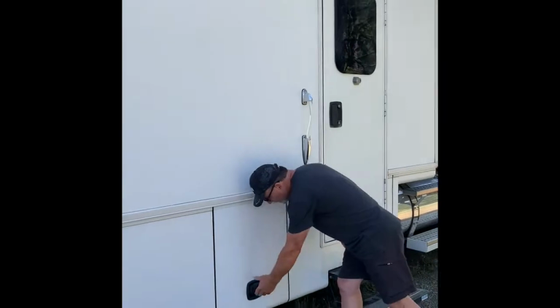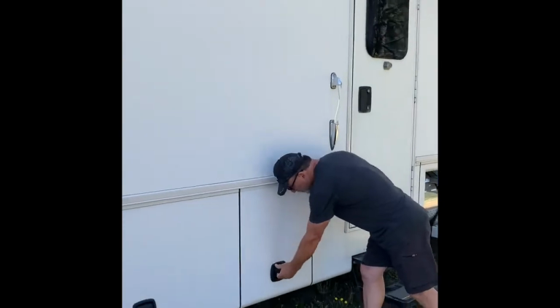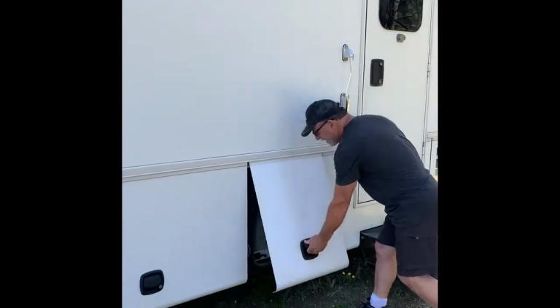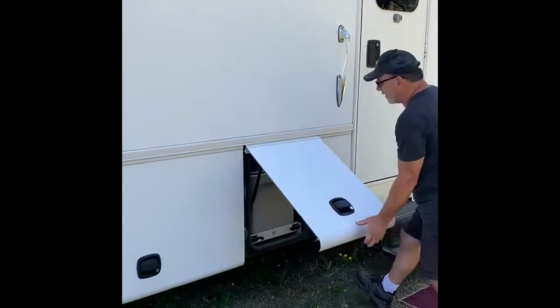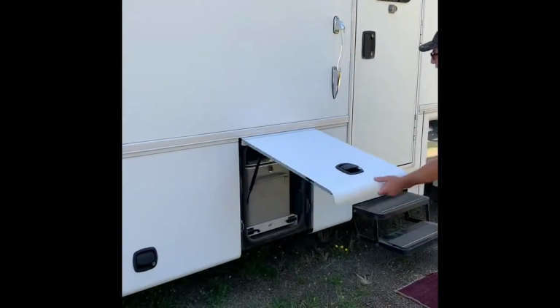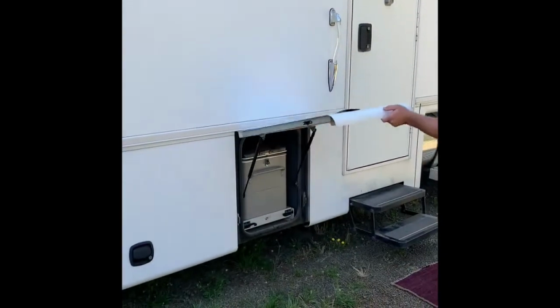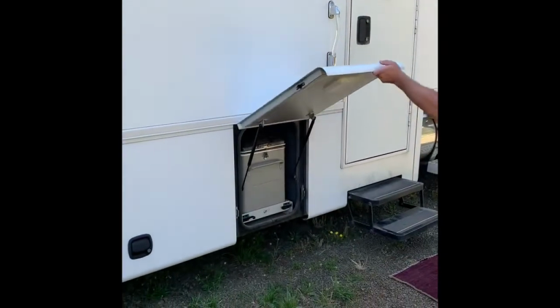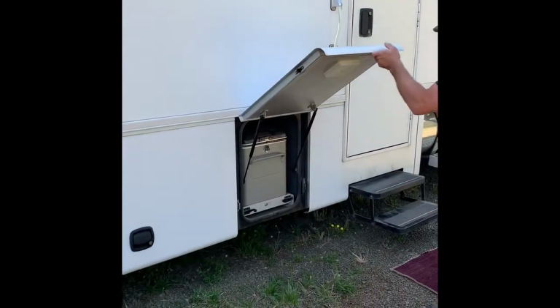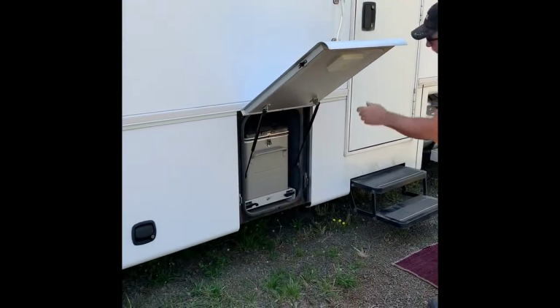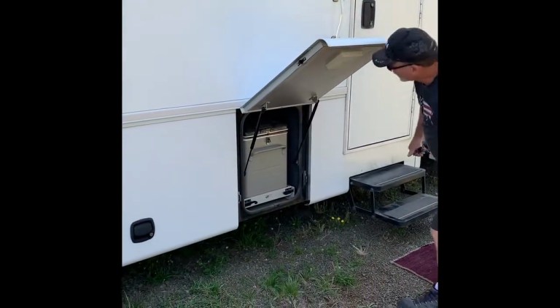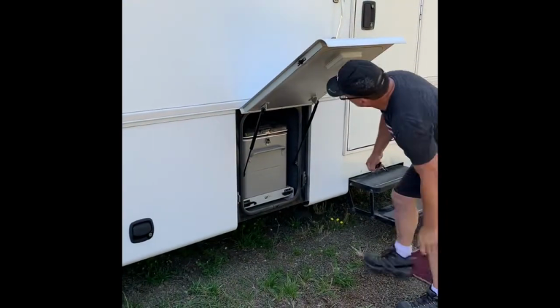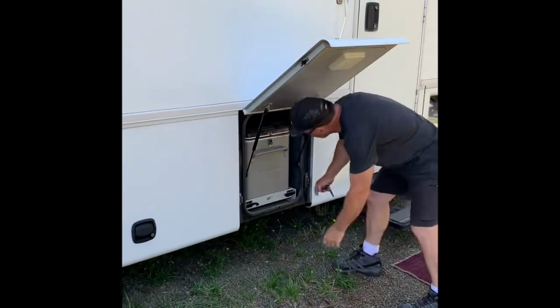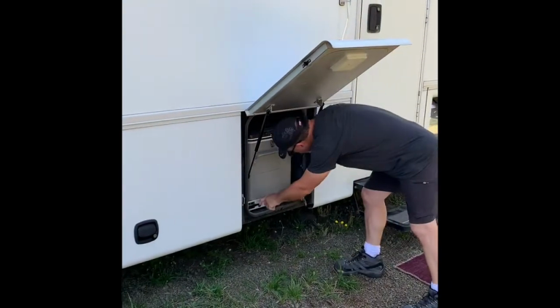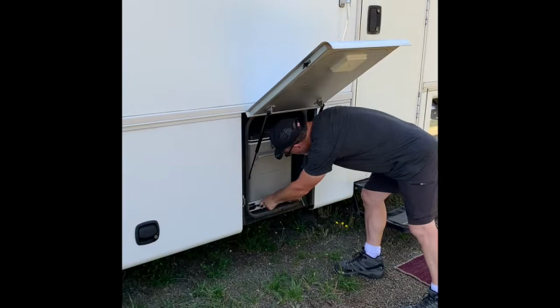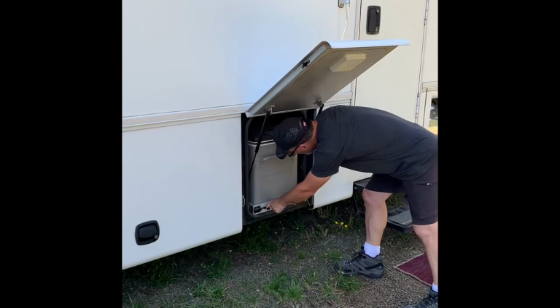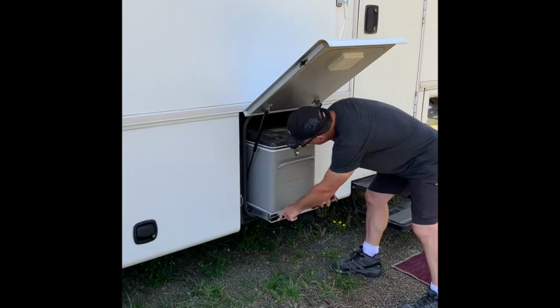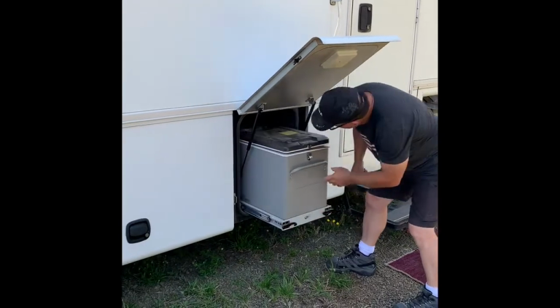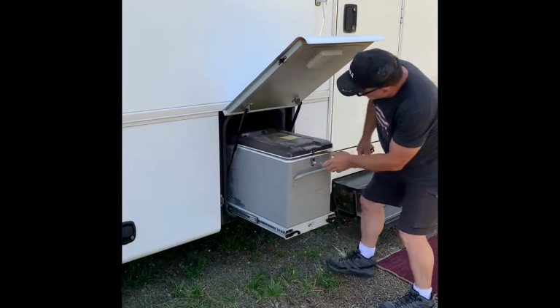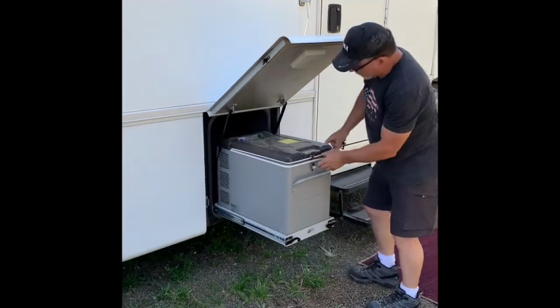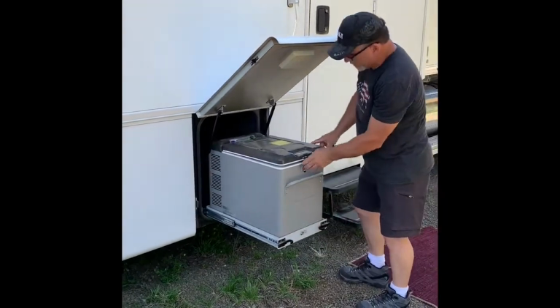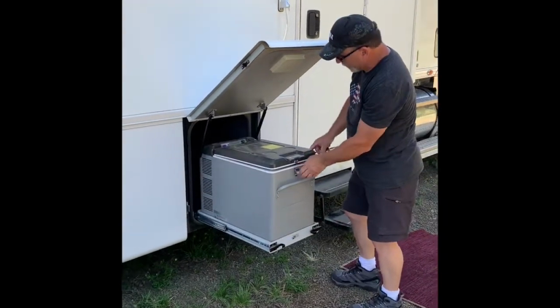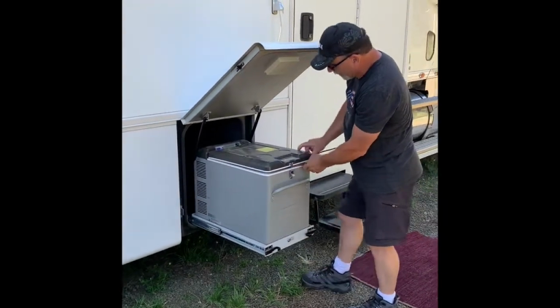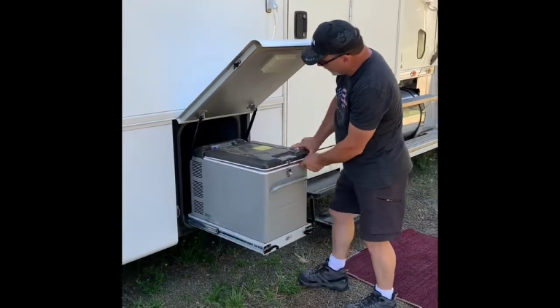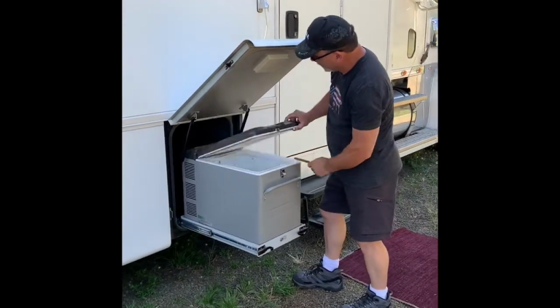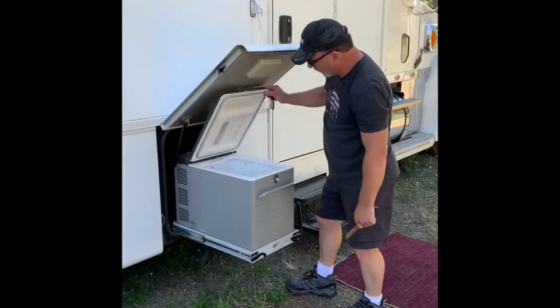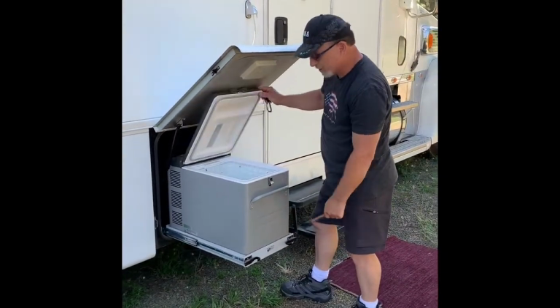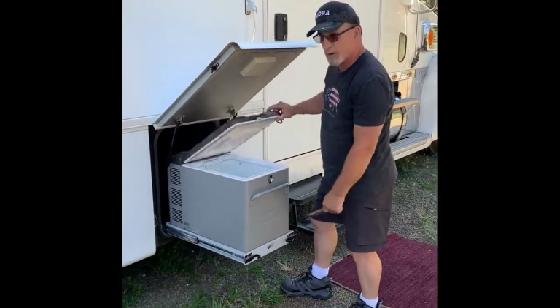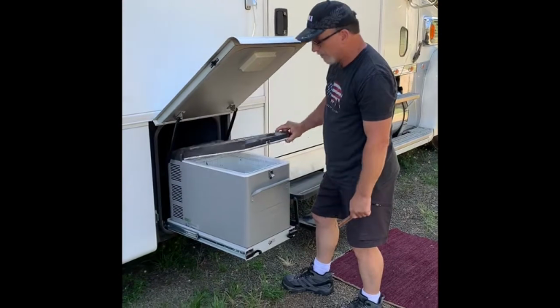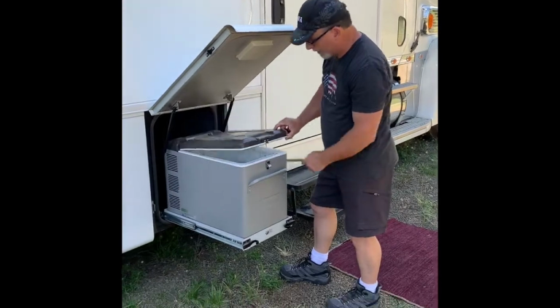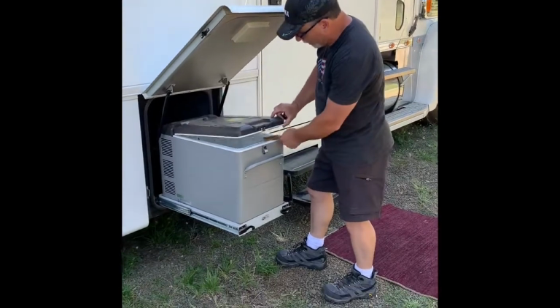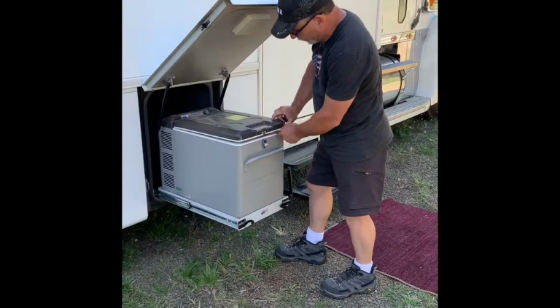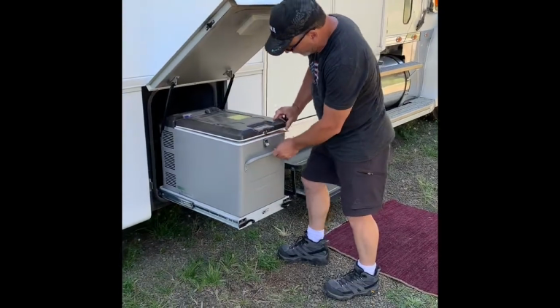In your first bay here, you have a 12-volt Norcold refrigerator-freezer. You can use it as a refrigerator or a freezer. It's 12-volt, so it does not require the inverter to be on.